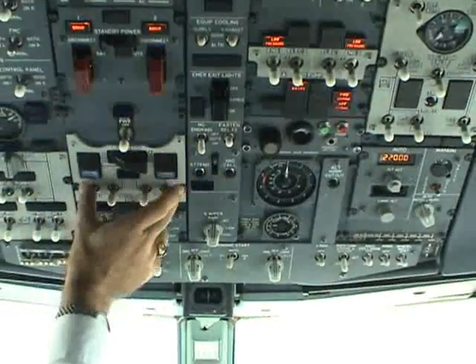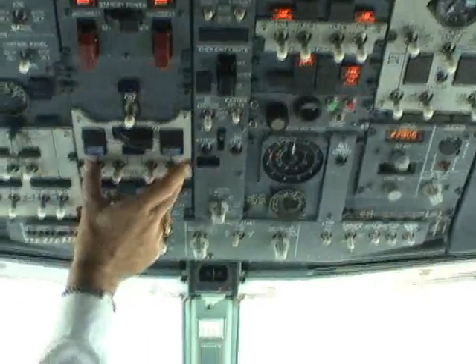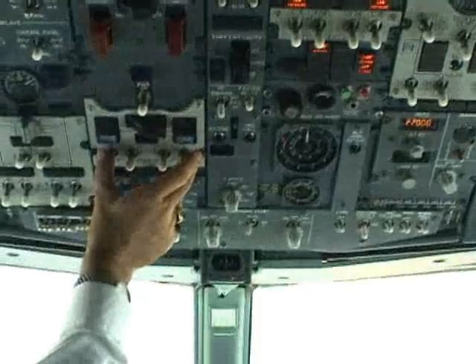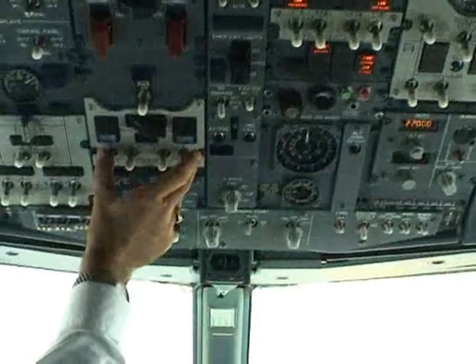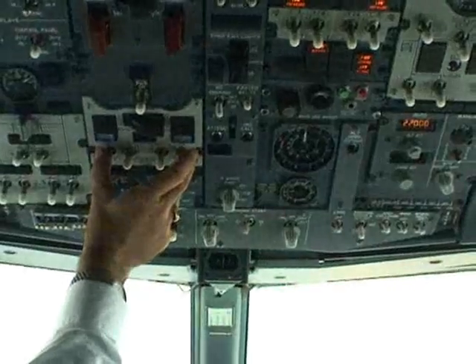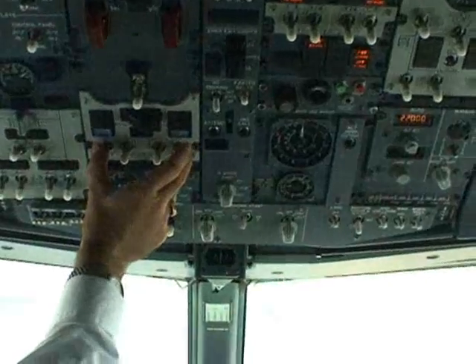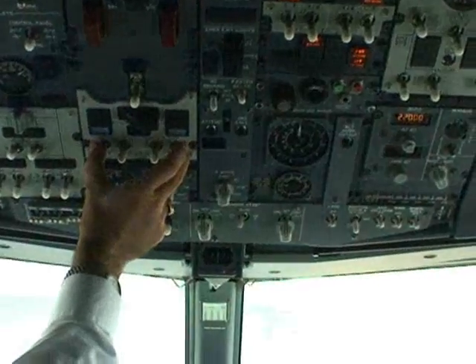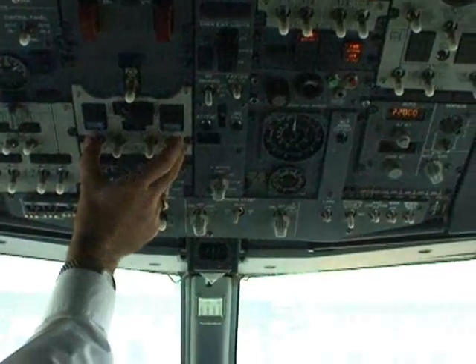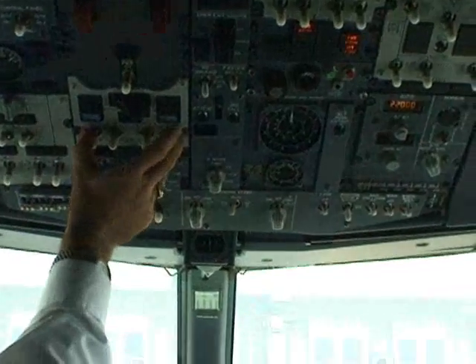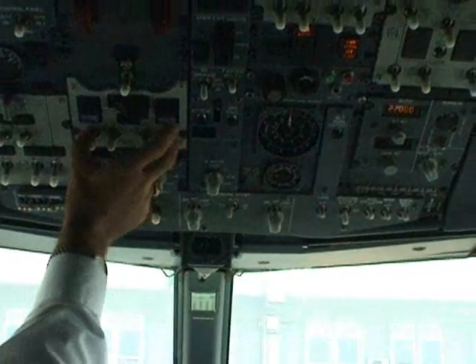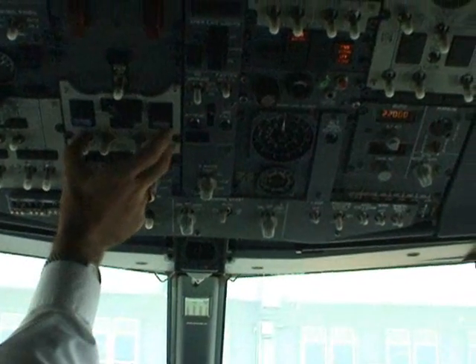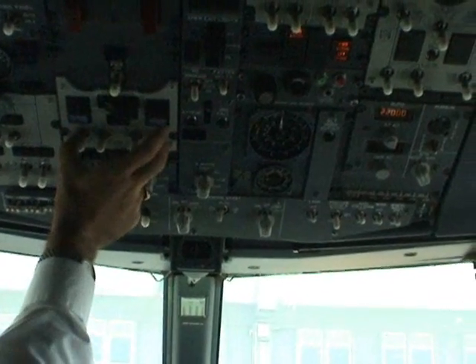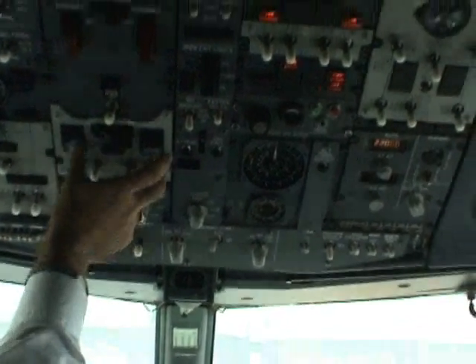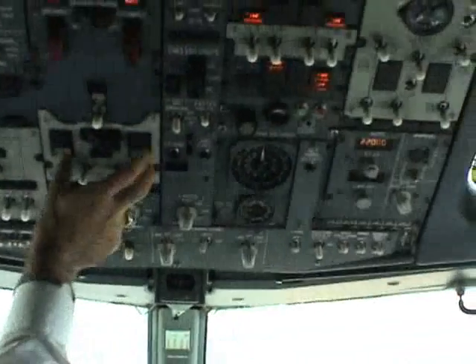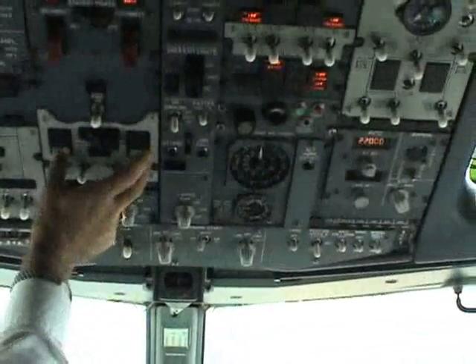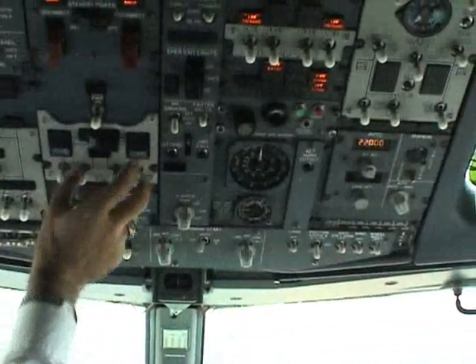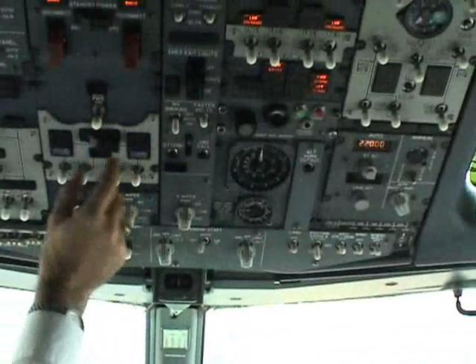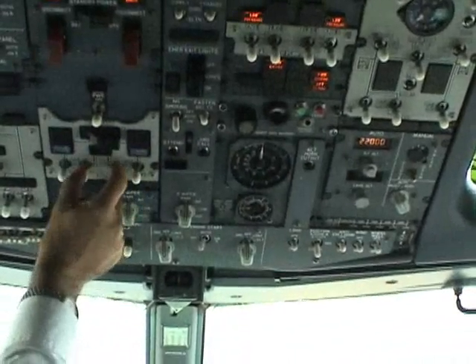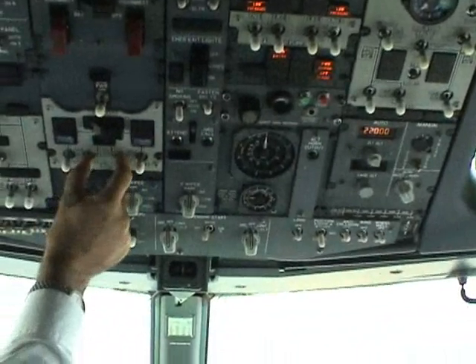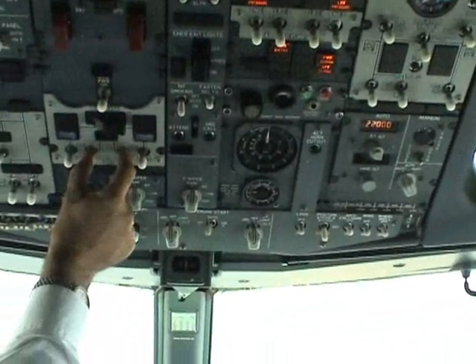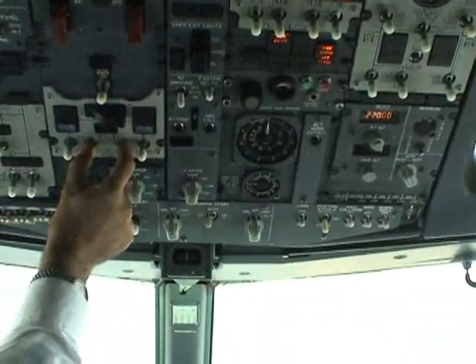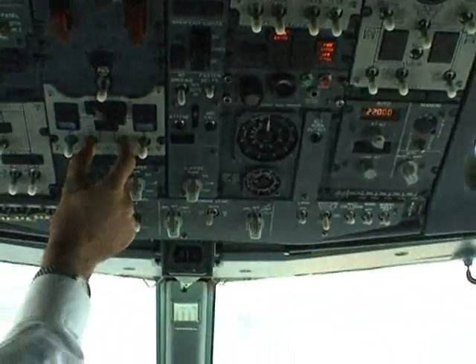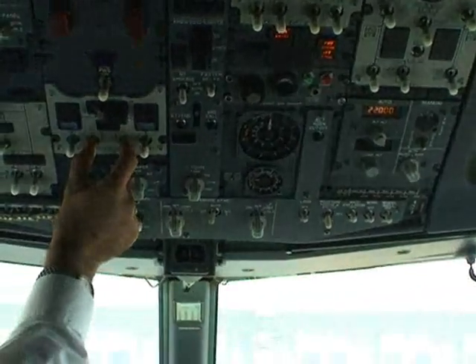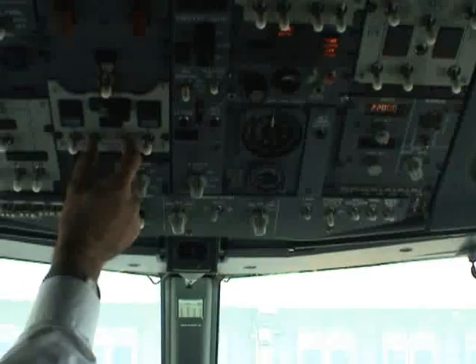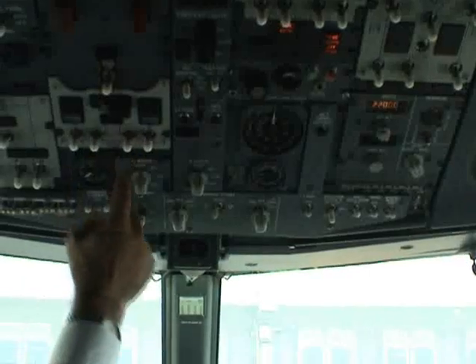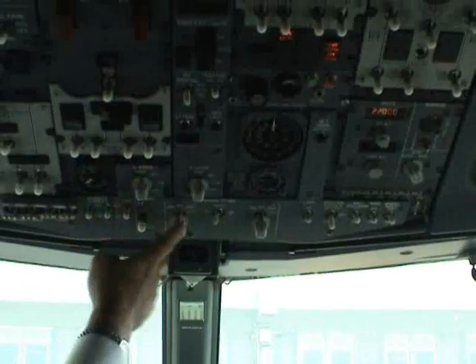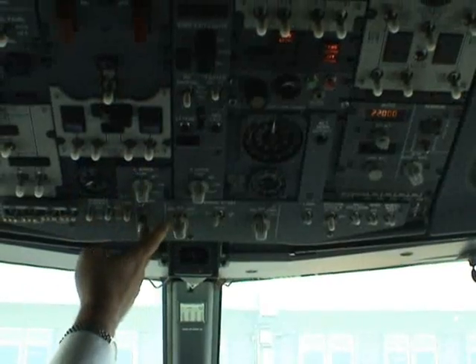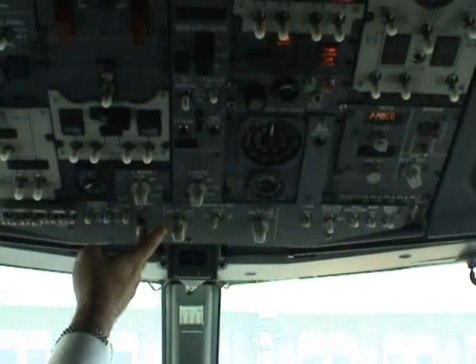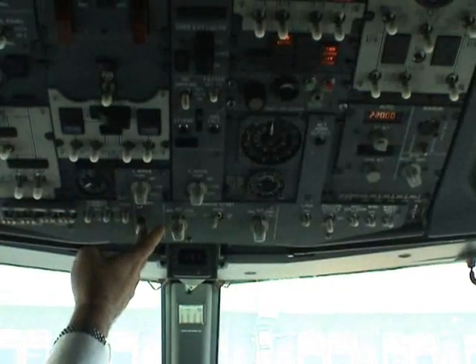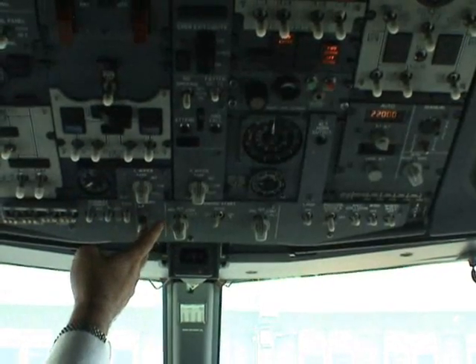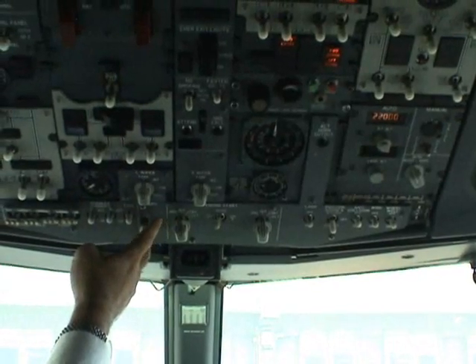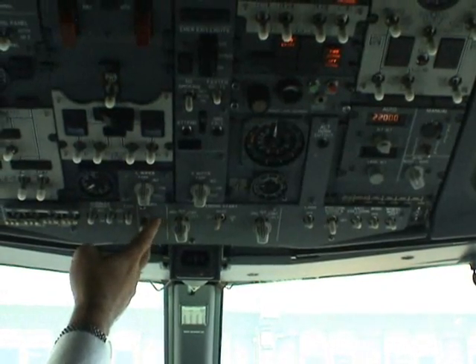And generator bus light remains illuminated. APU available on bus. Starting.